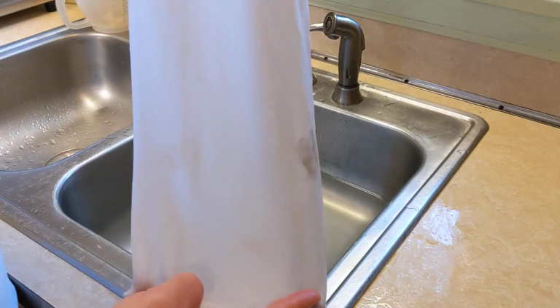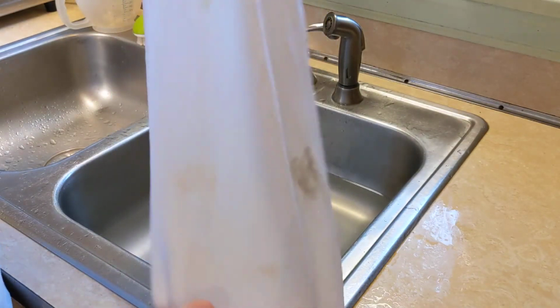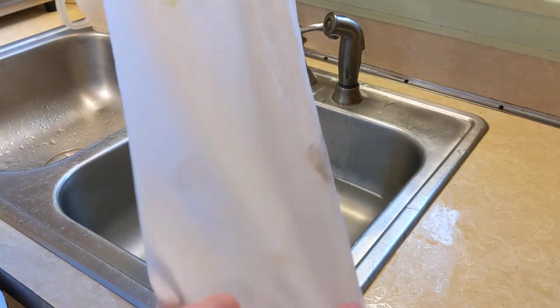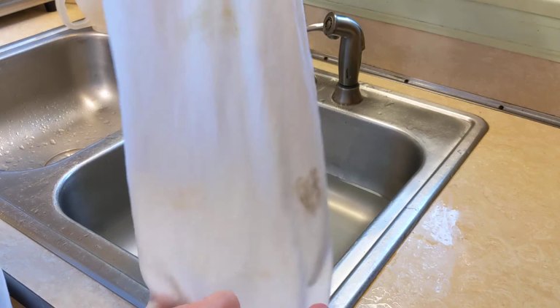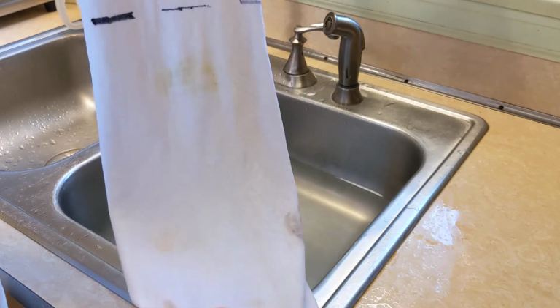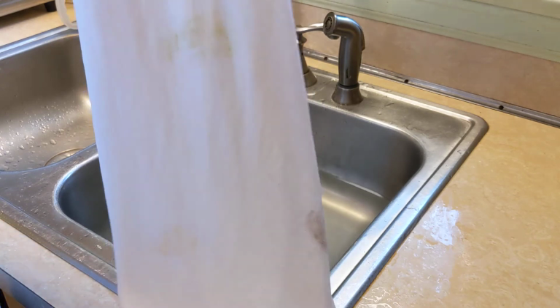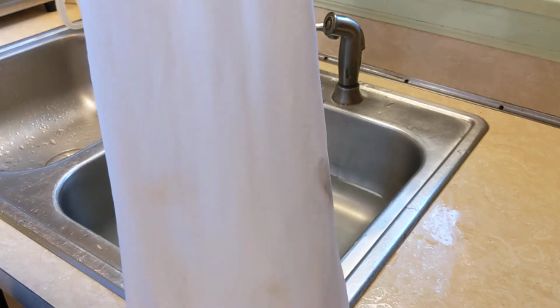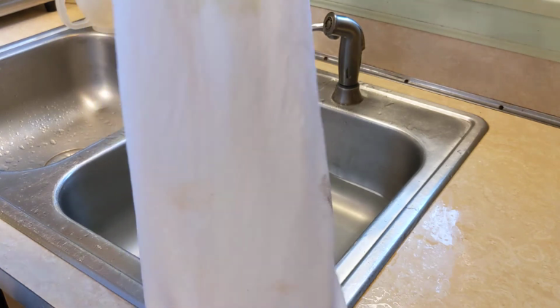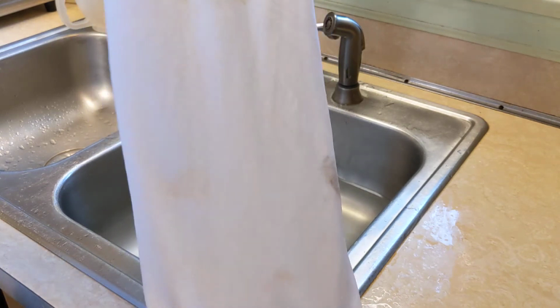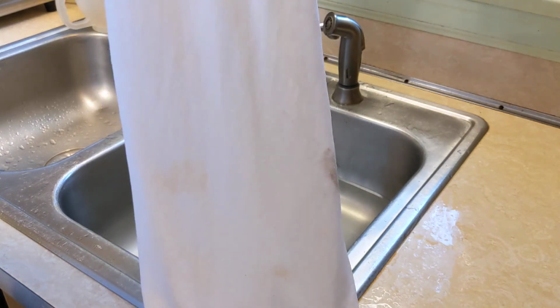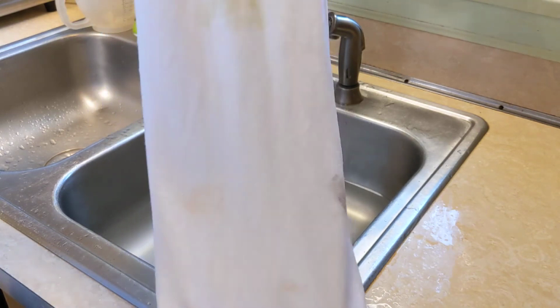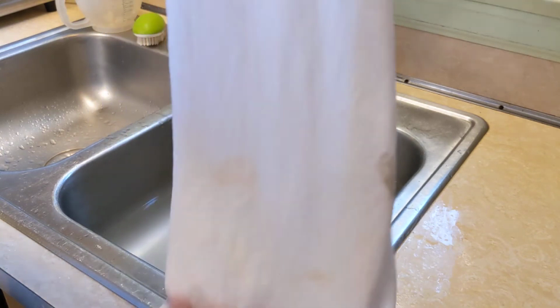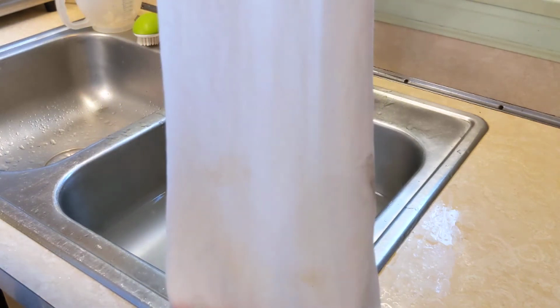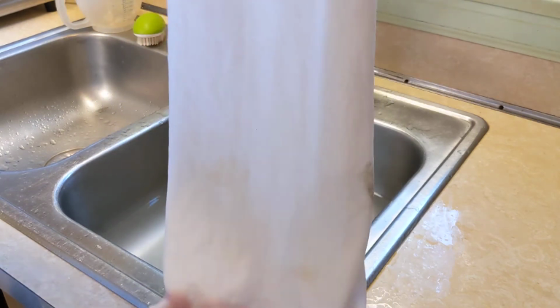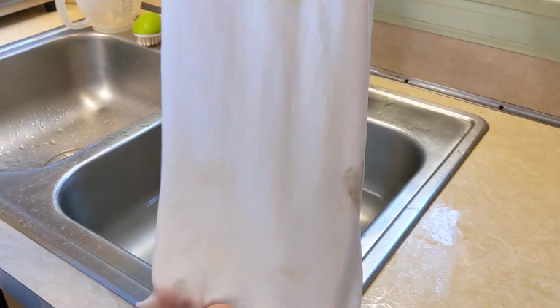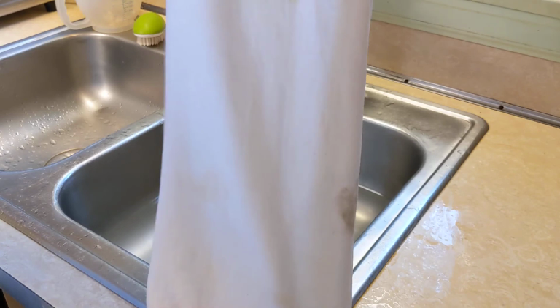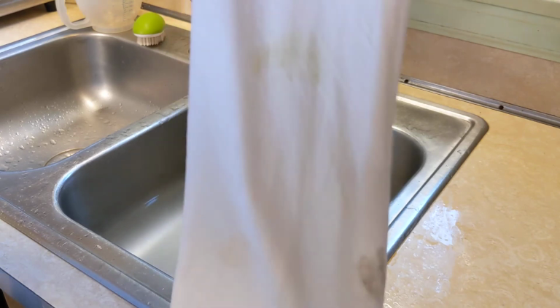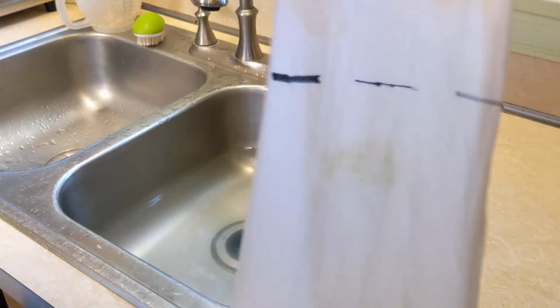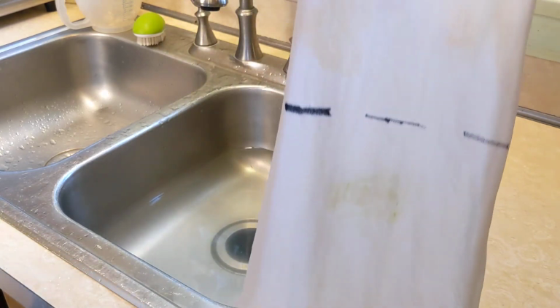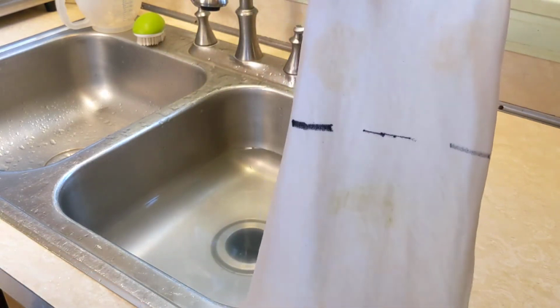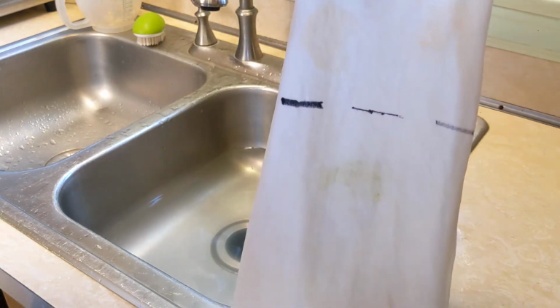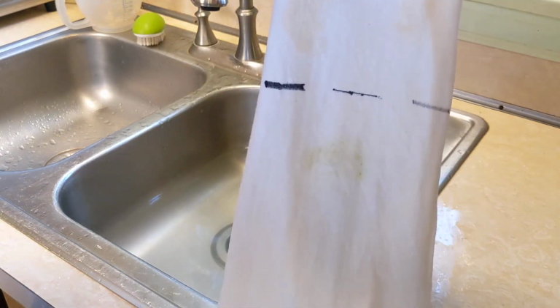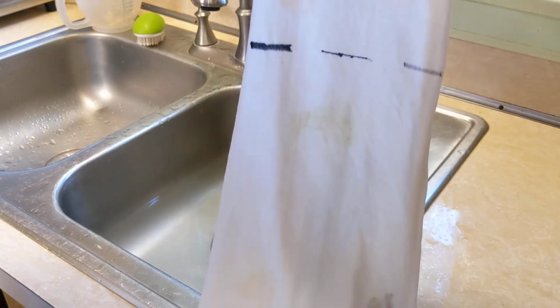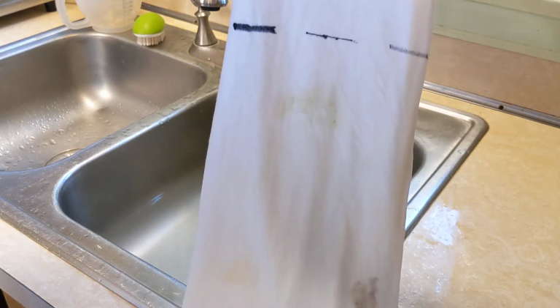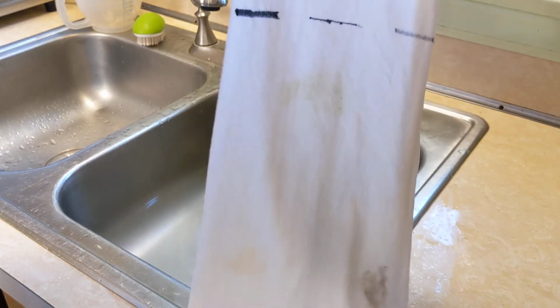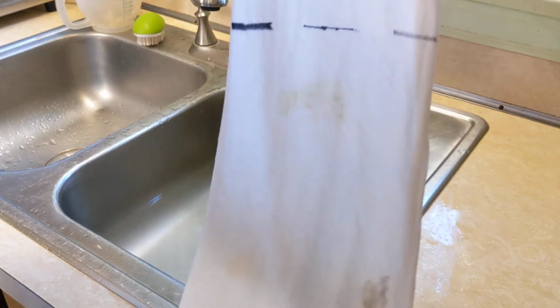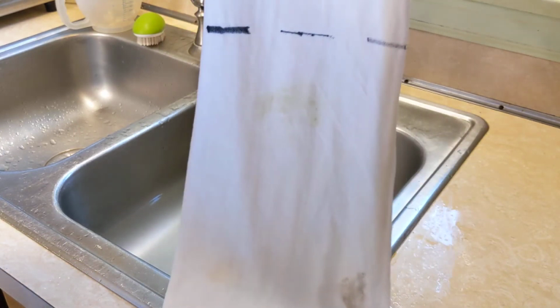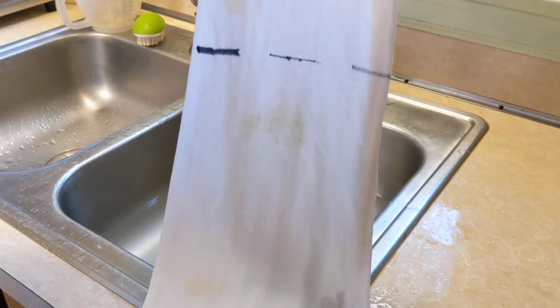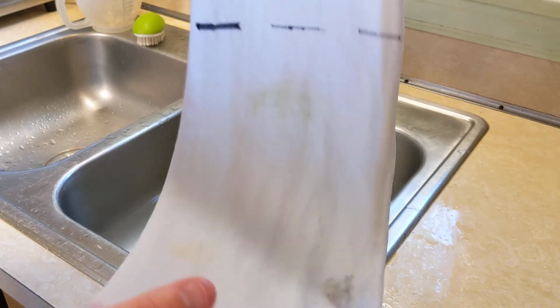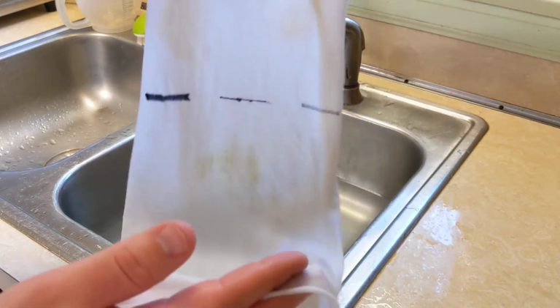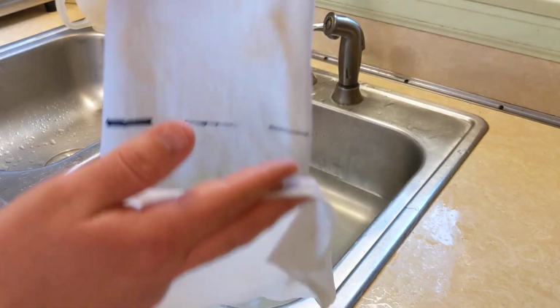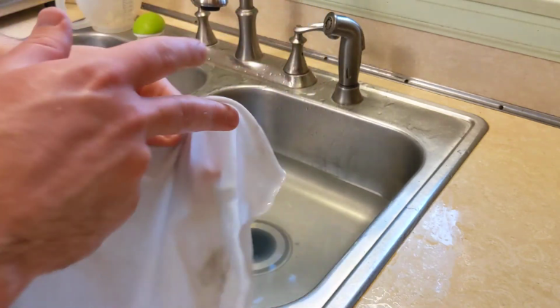So that warm water actually worked pretty well. Now we're making progress, but remember our goal is to have a clean white shirt again, so we still have a long way to go.